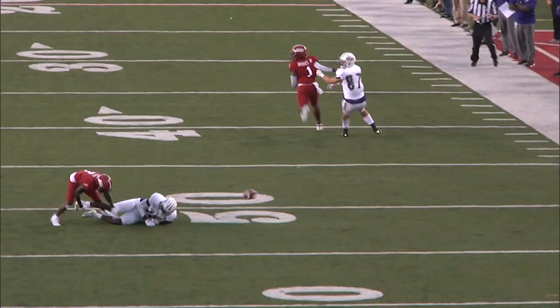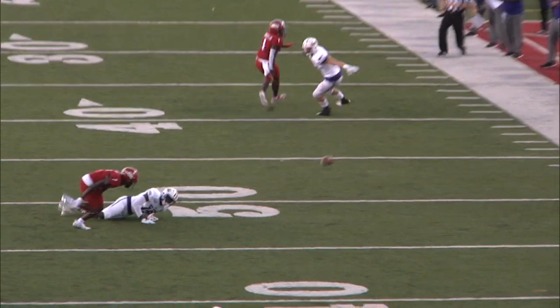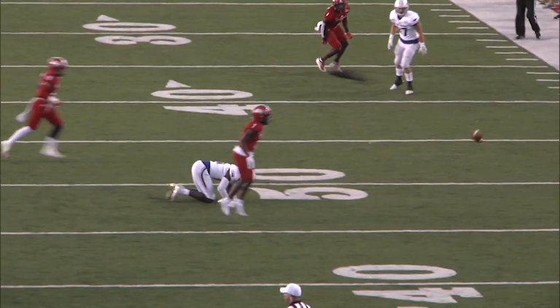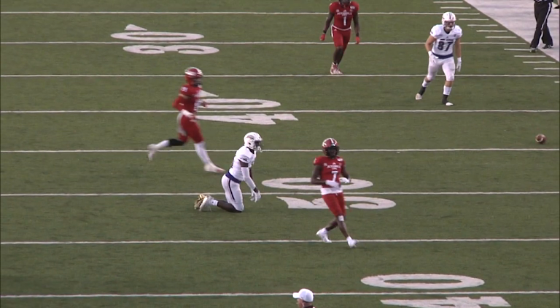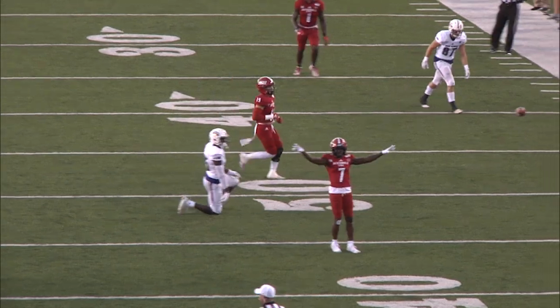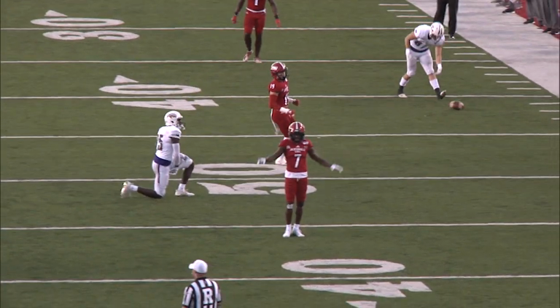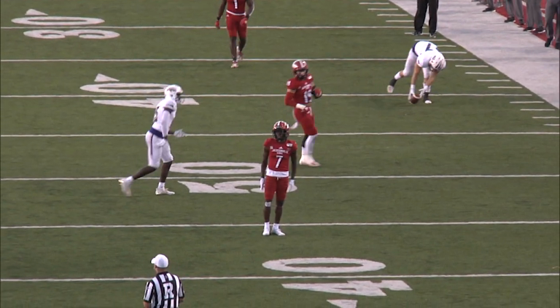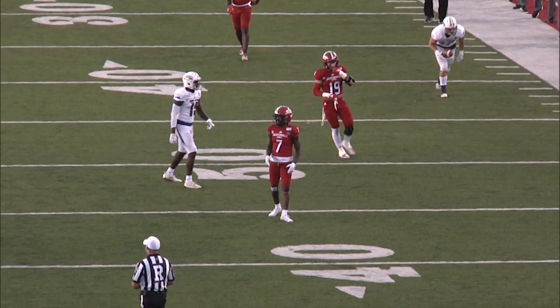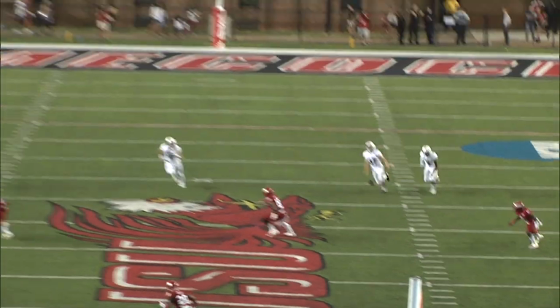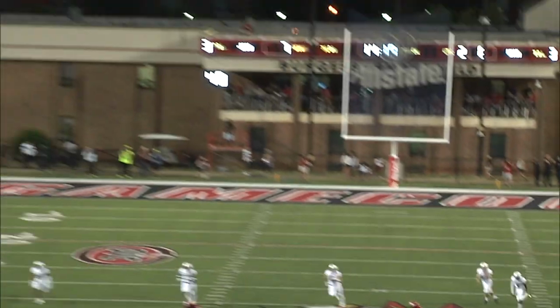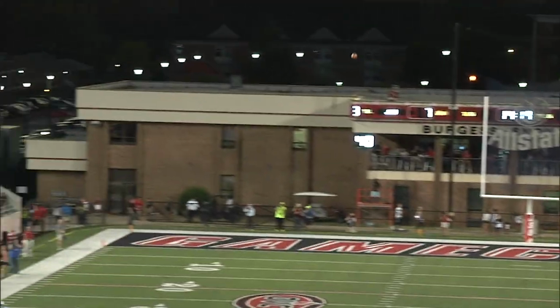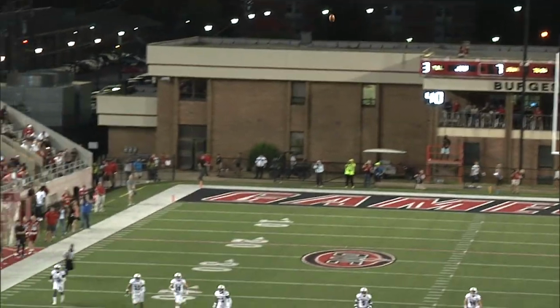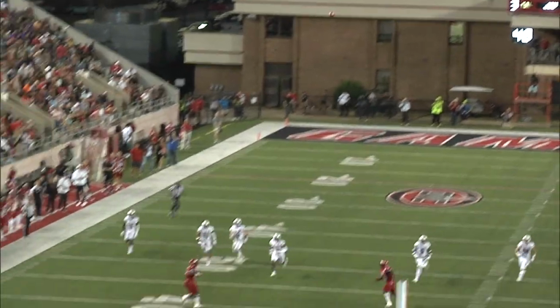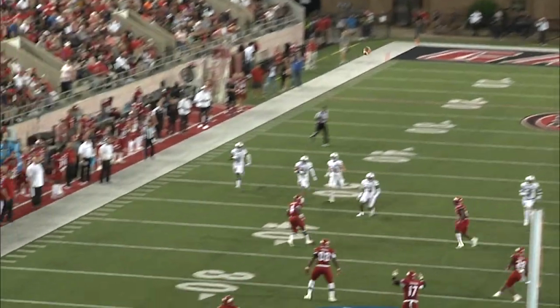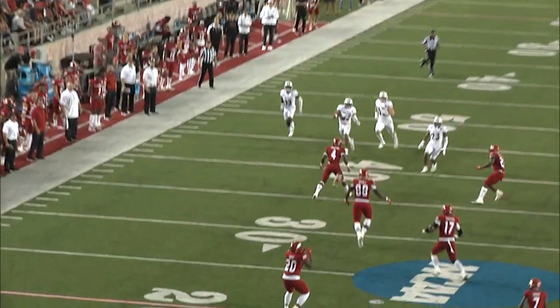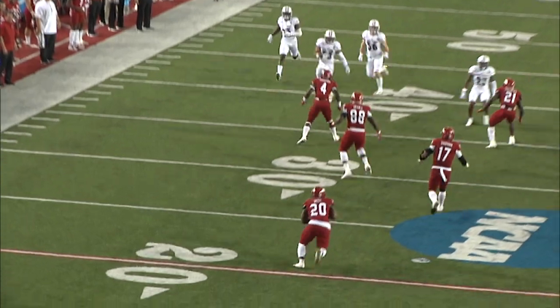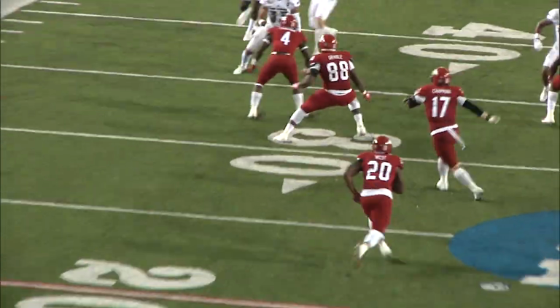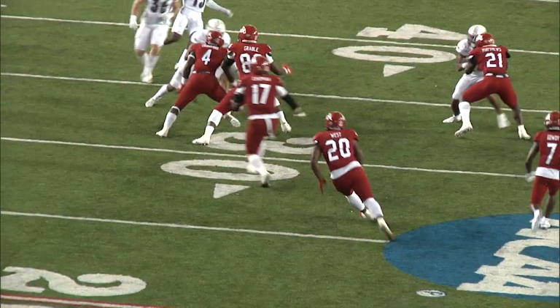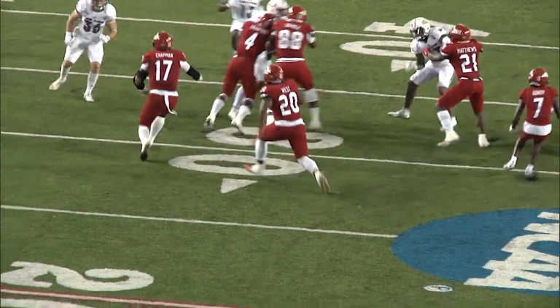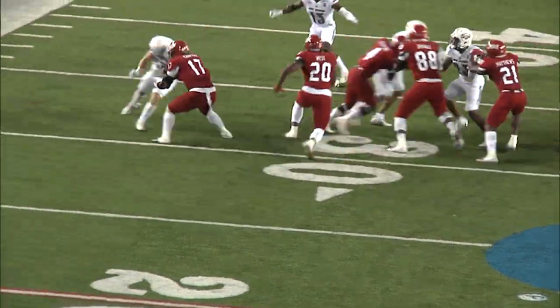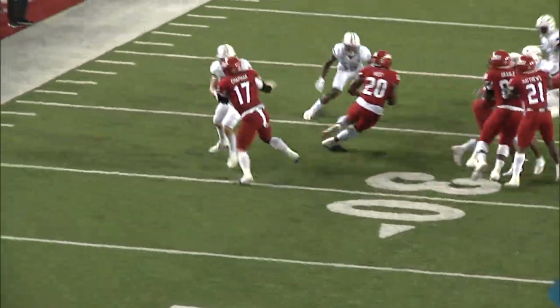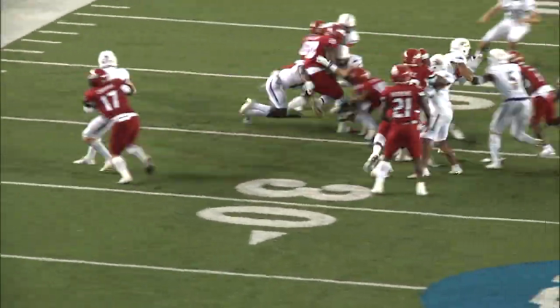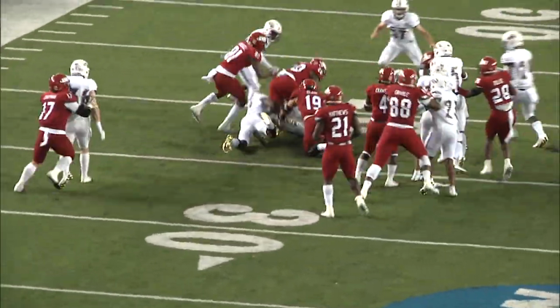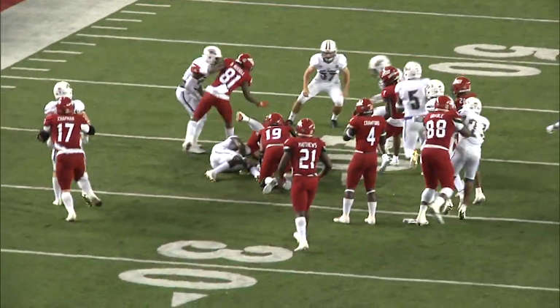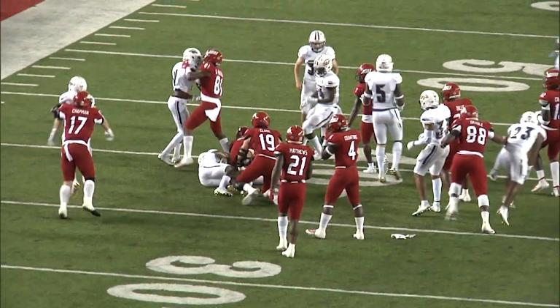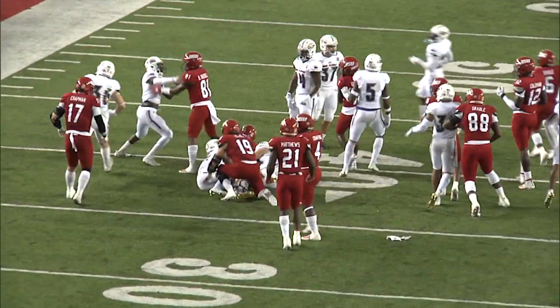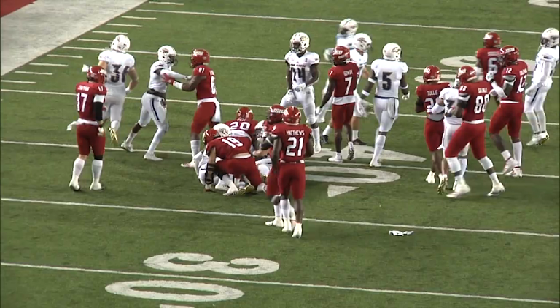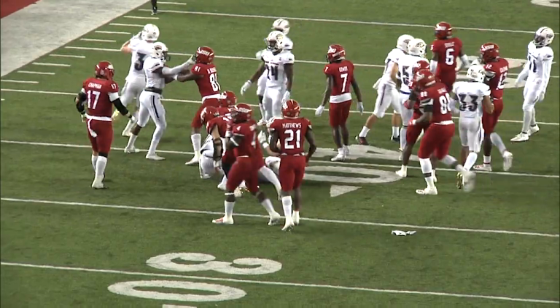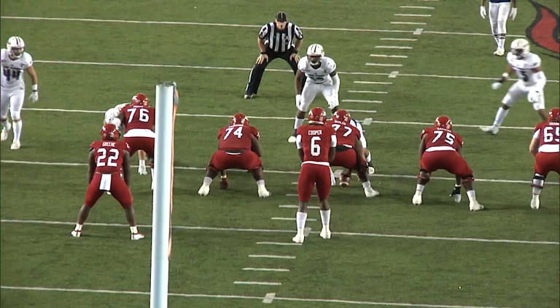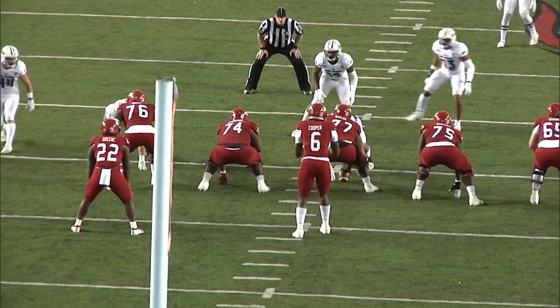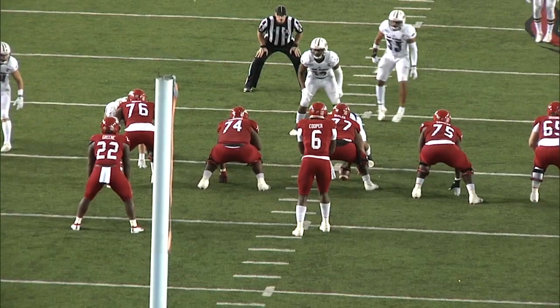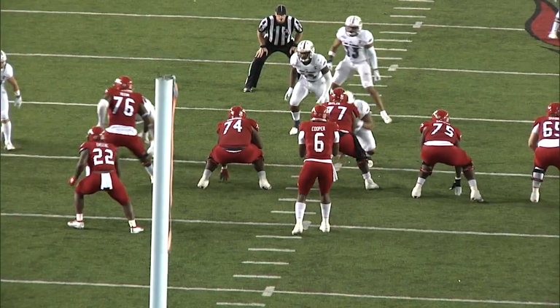Lopez passes incomplete. This is fielded at the 20, and a good return — really off to a good start this year.